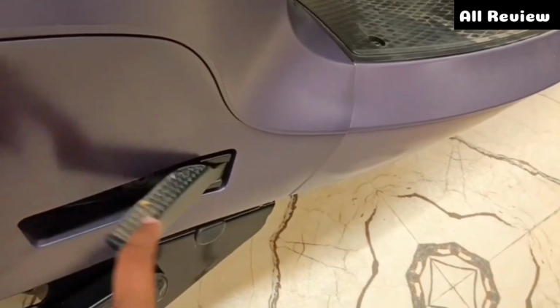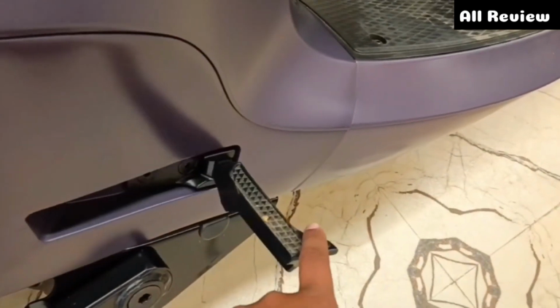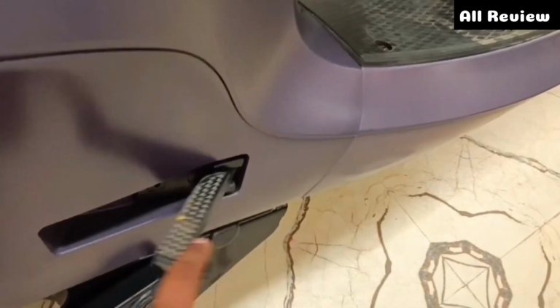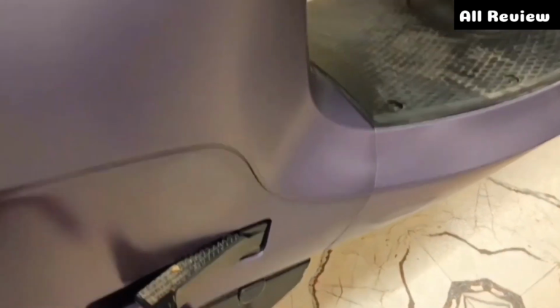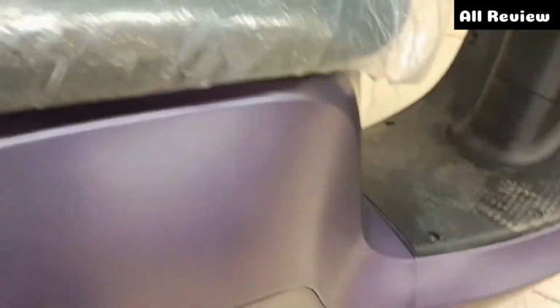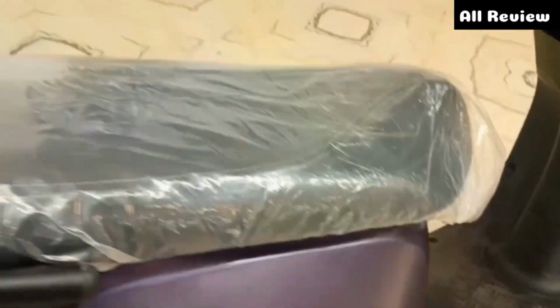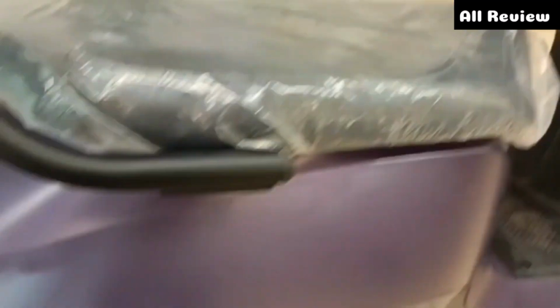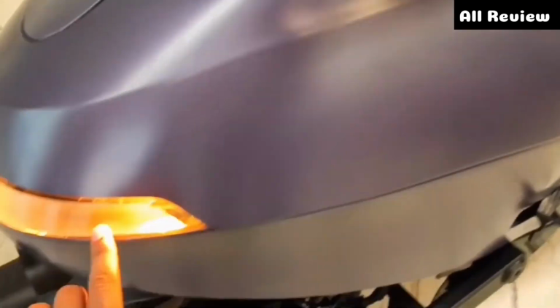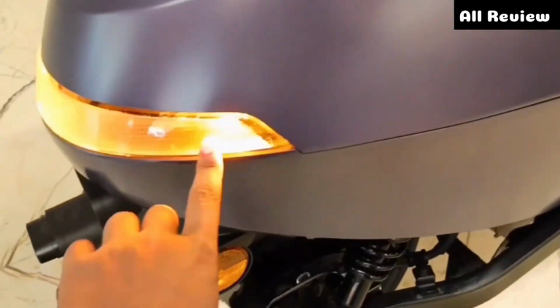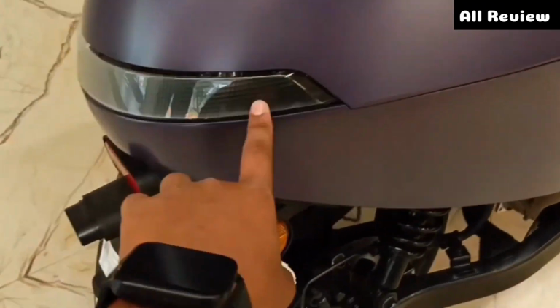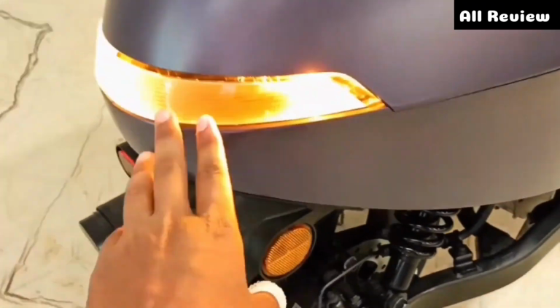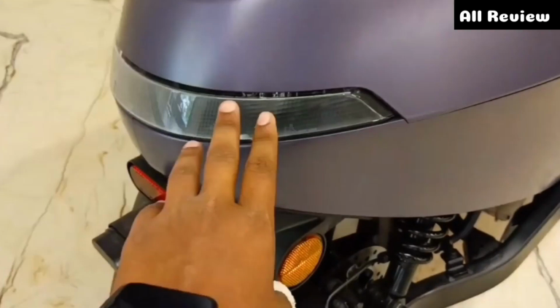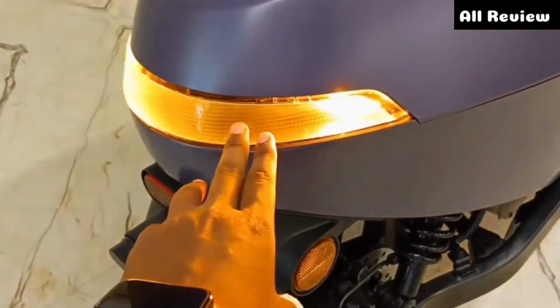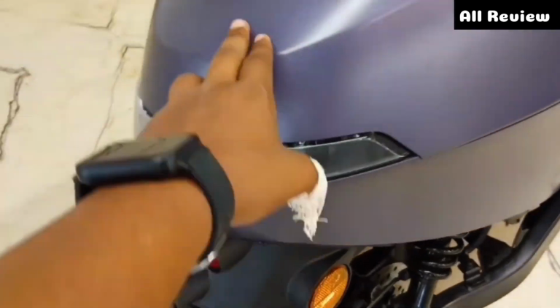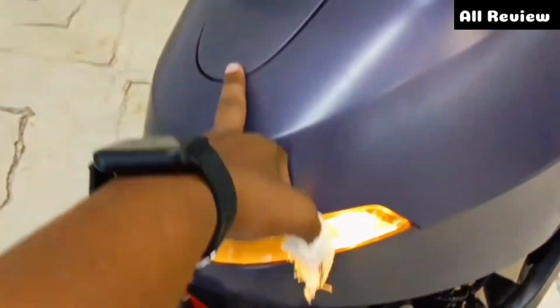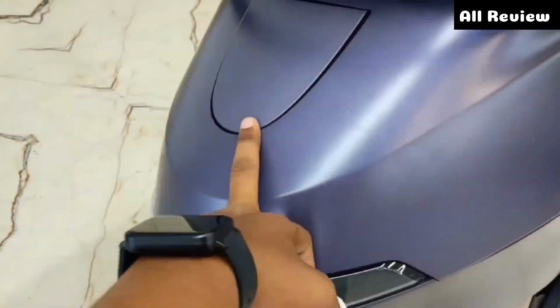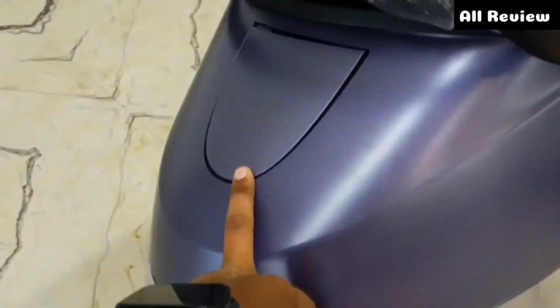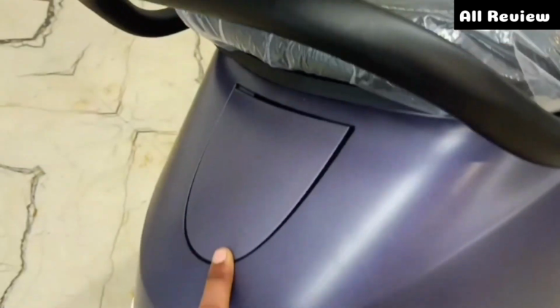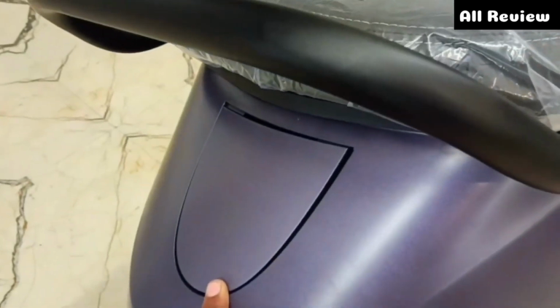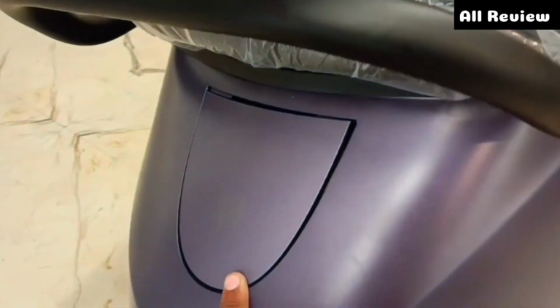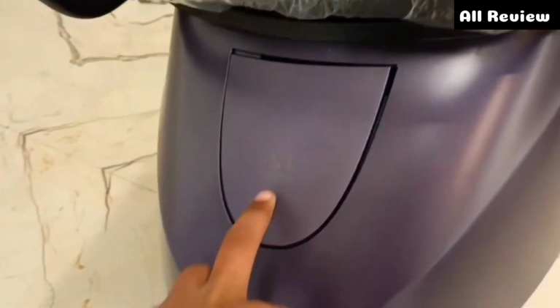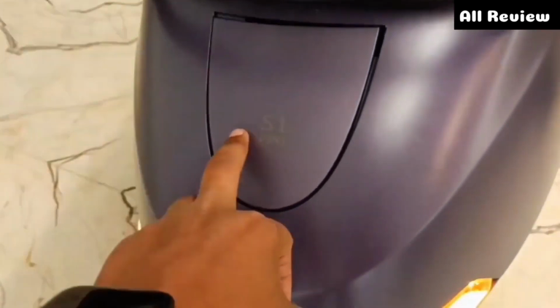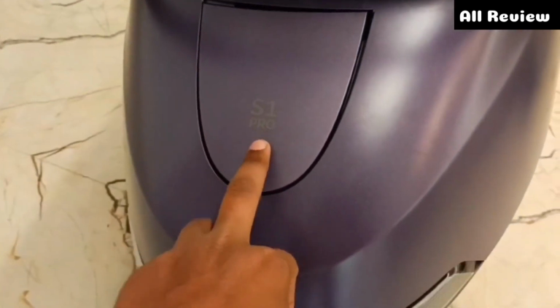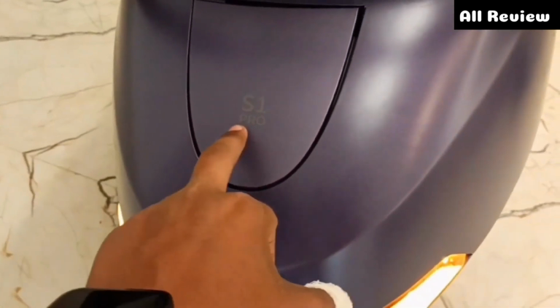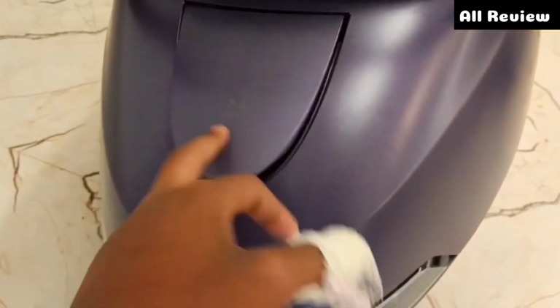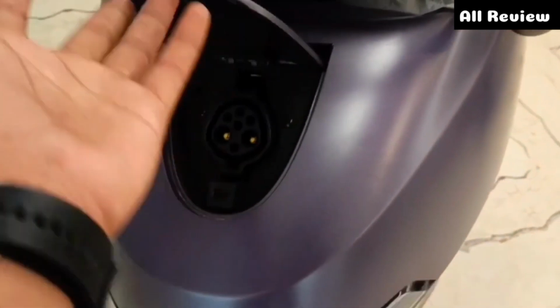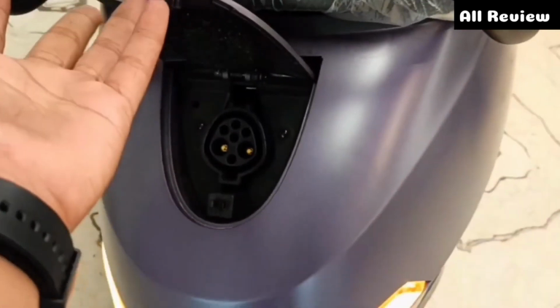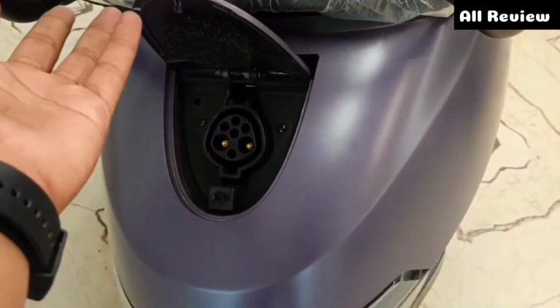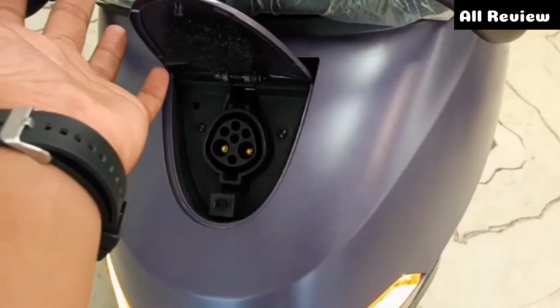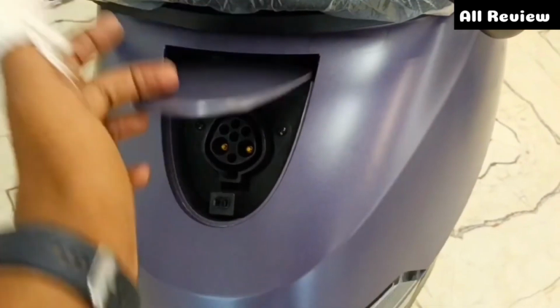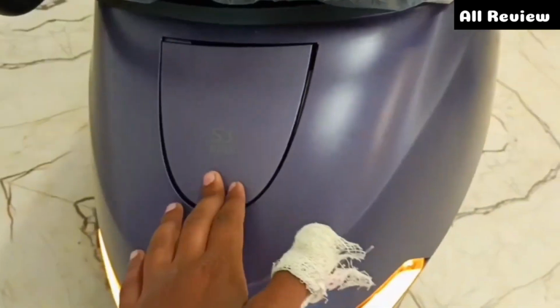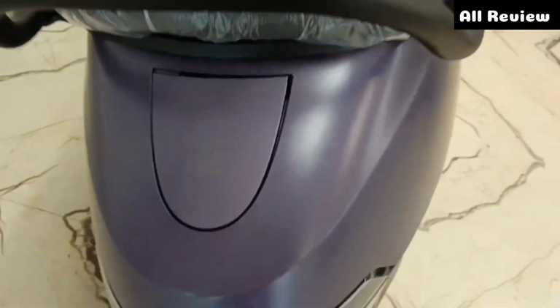You have to see the full body. On this side, you can see the LED tail light. You have to see the rear charging port. Here there is an S1 Pro badging. For the rear, you can see the charging — the cover is open and you can charge it.